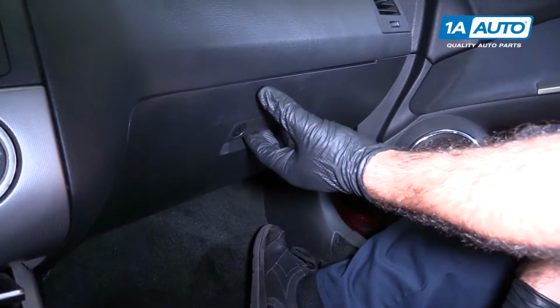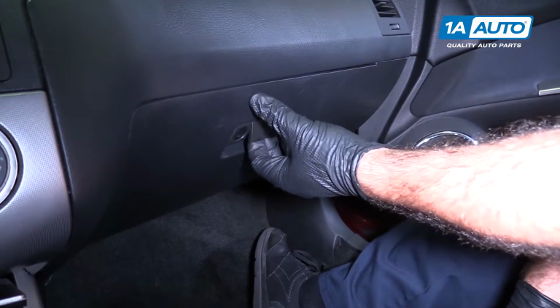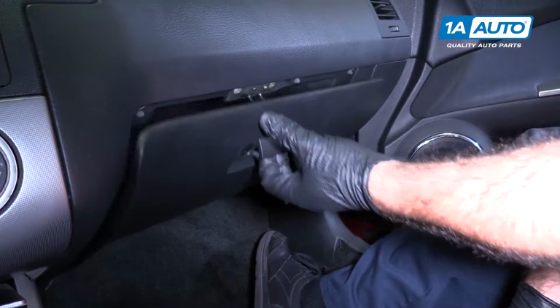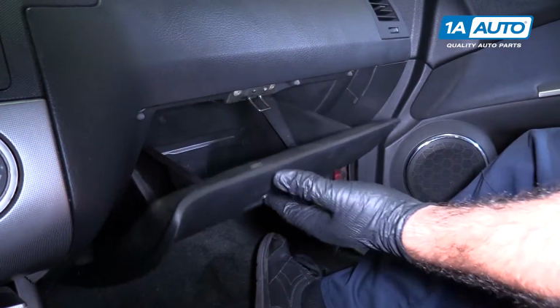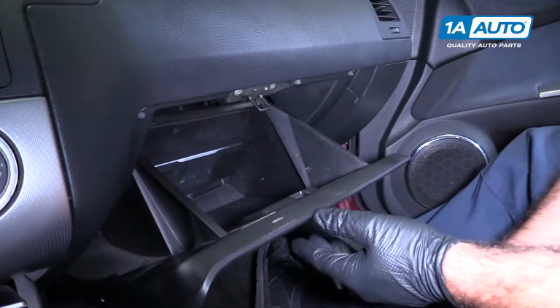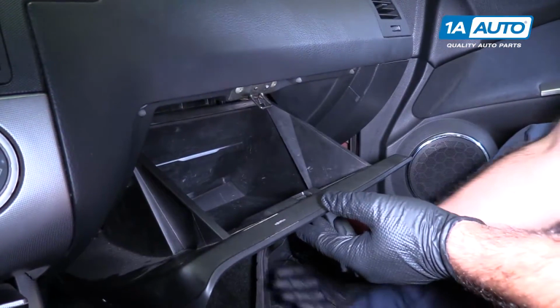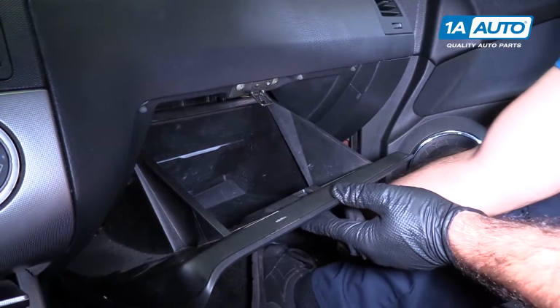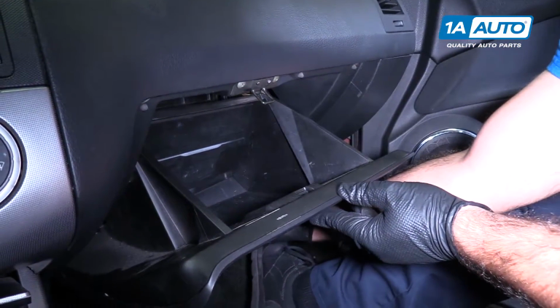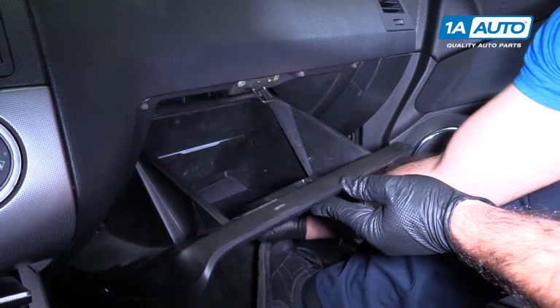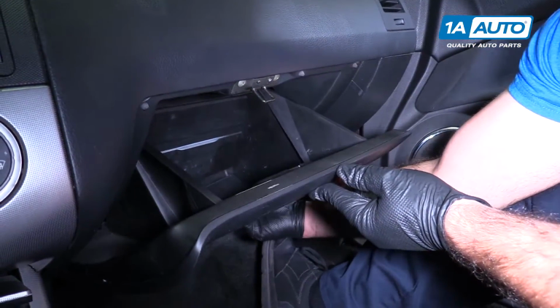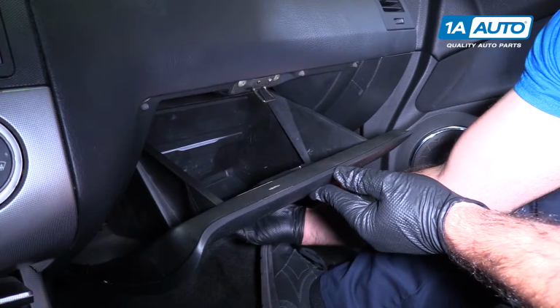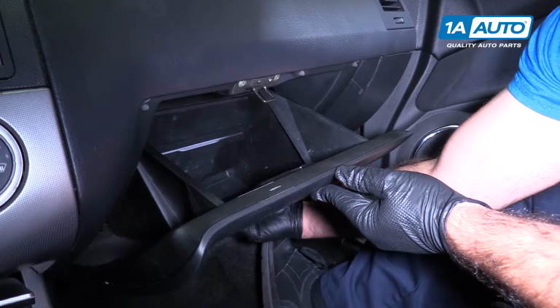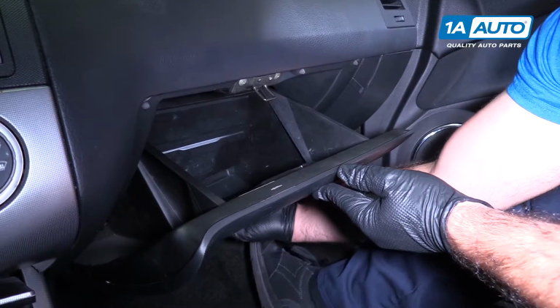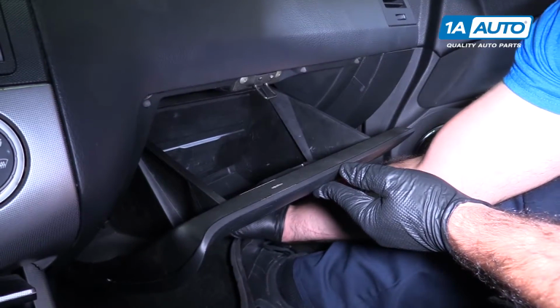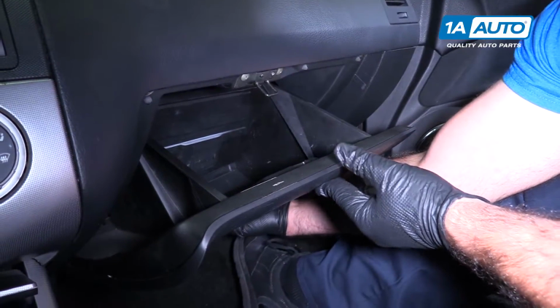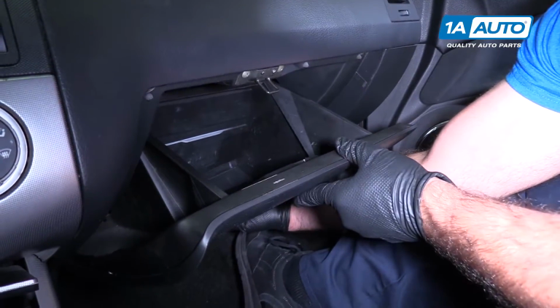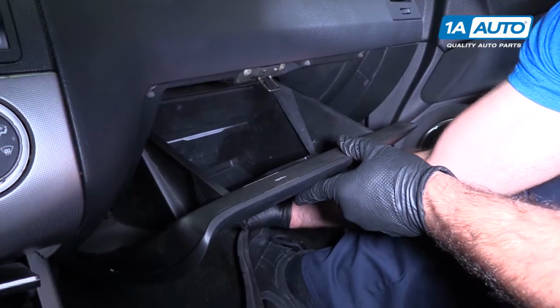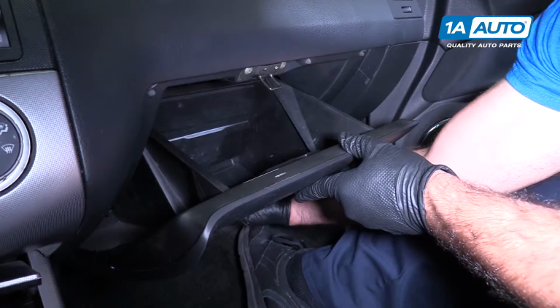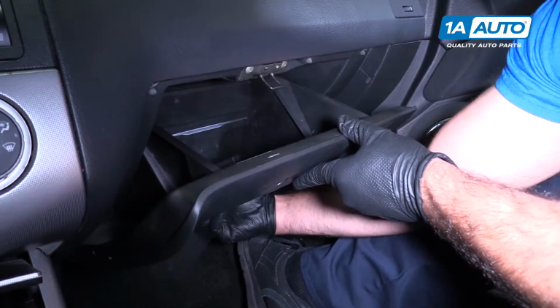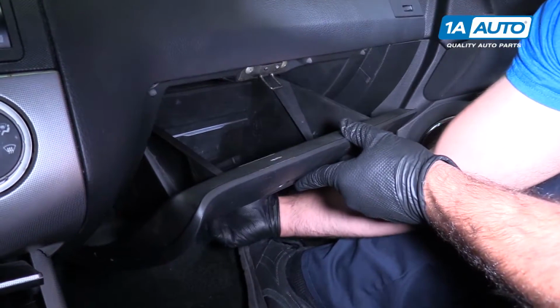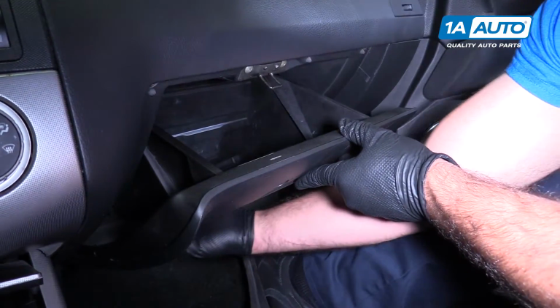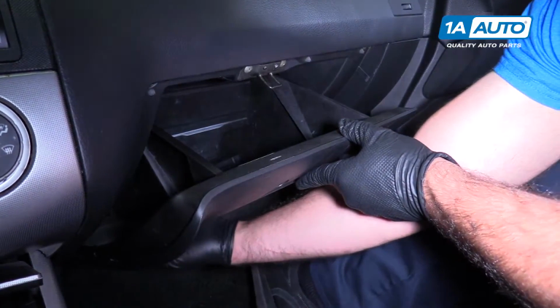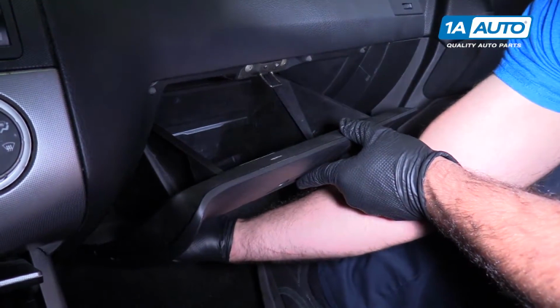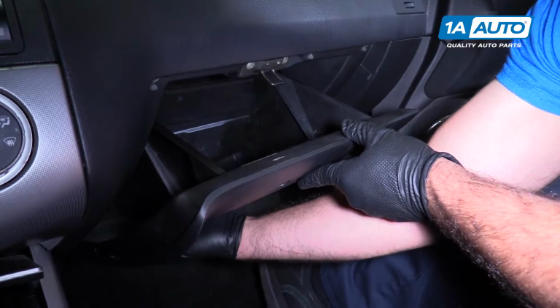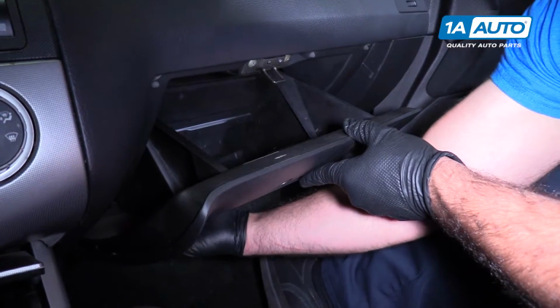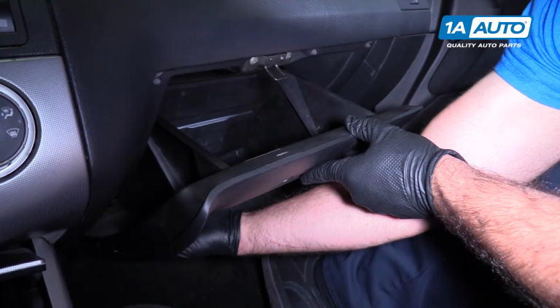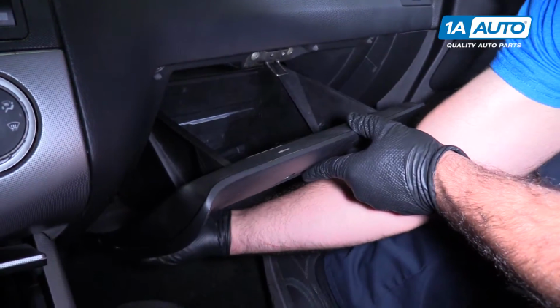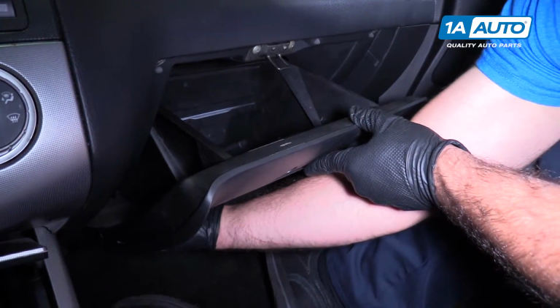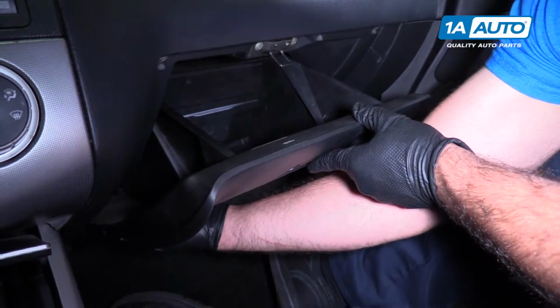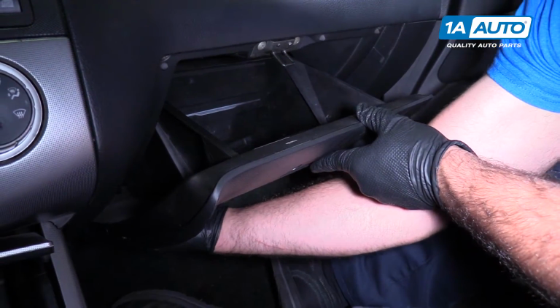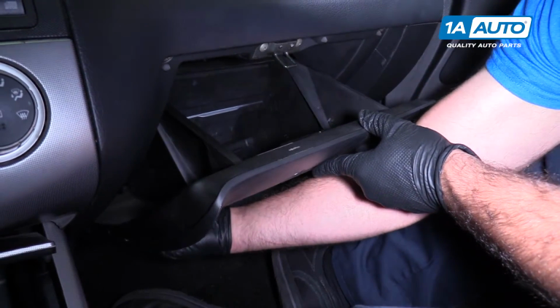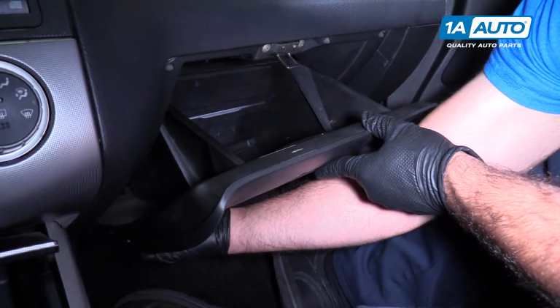Open the glove box to remove it. There are two pins at the bottom. Push them towards the center — it will unlock the hinges. I'll give you a better view of these once I have the glove box out.